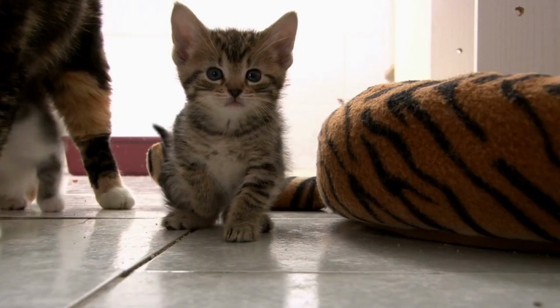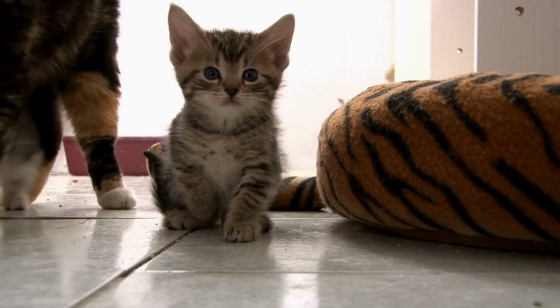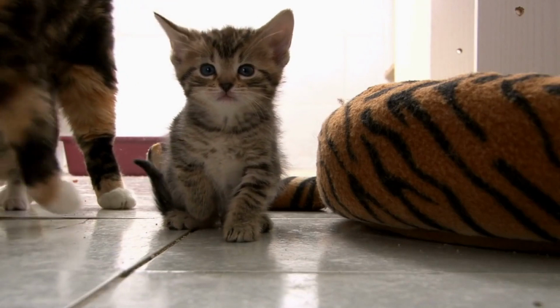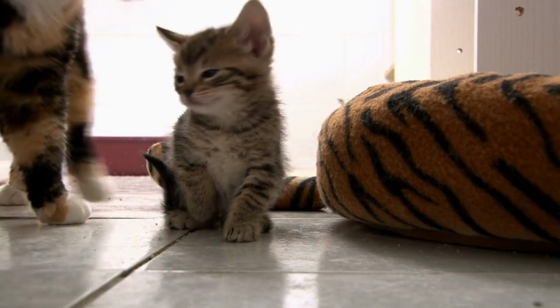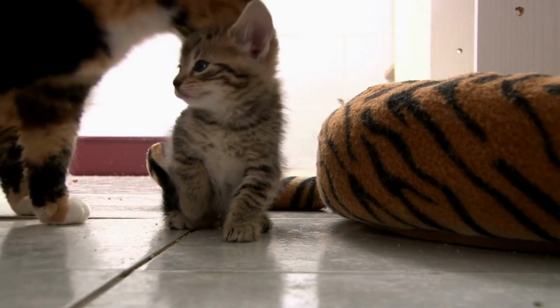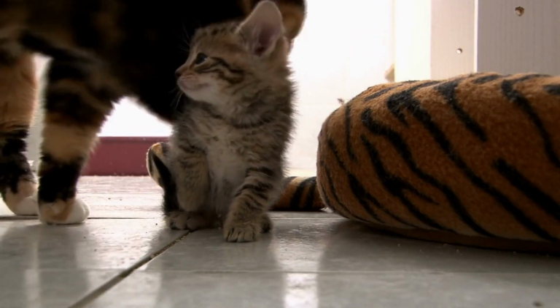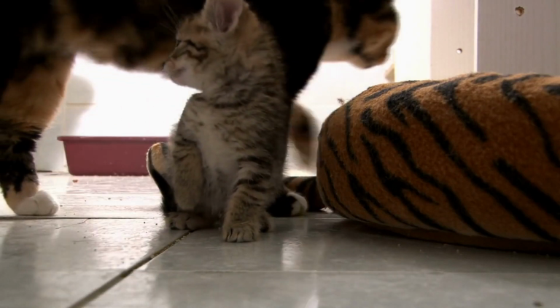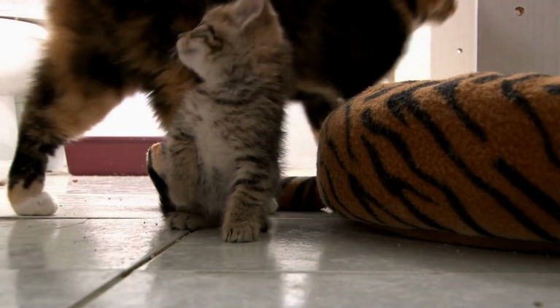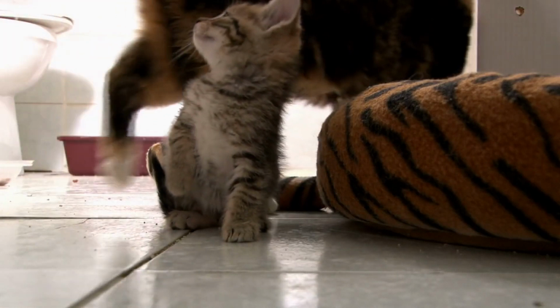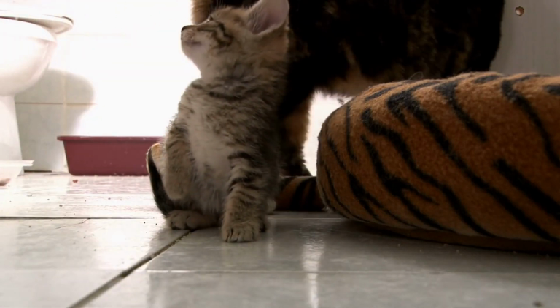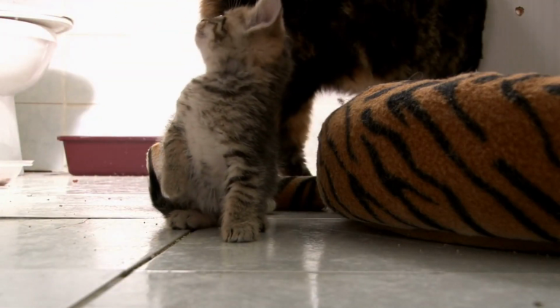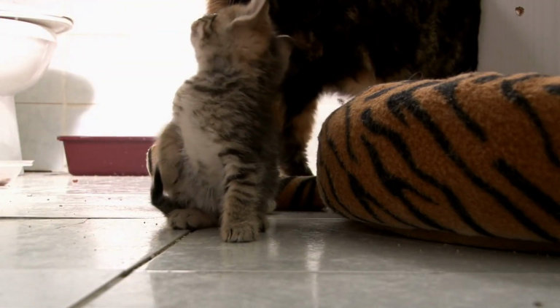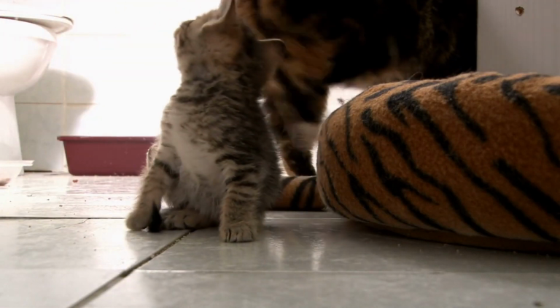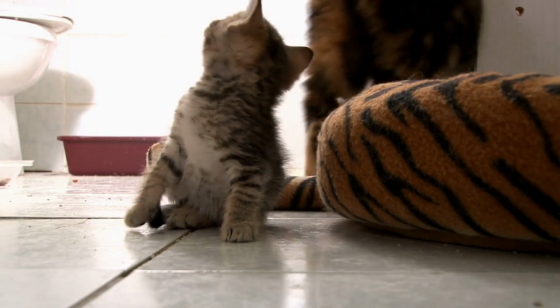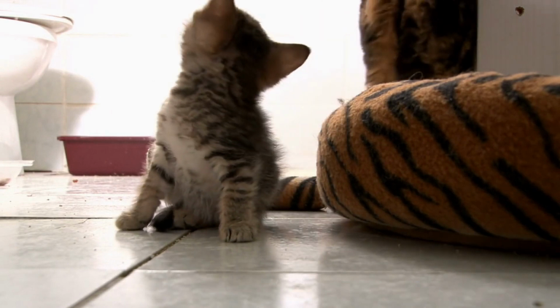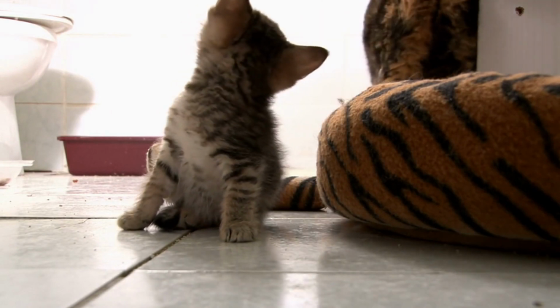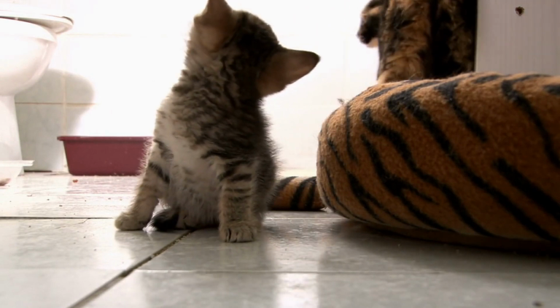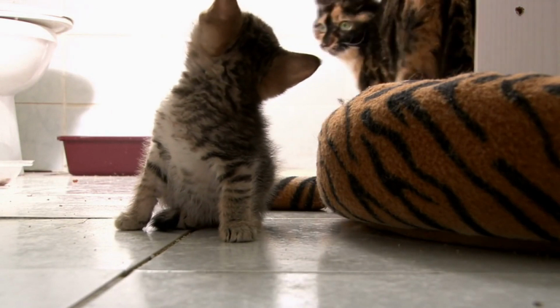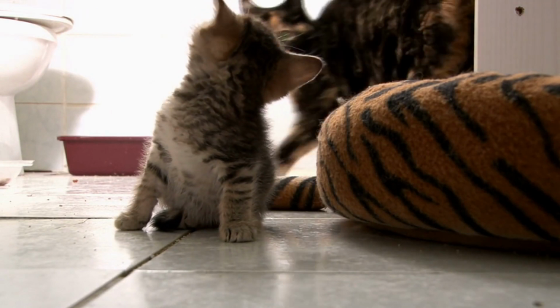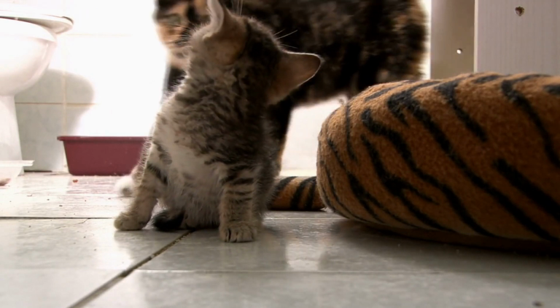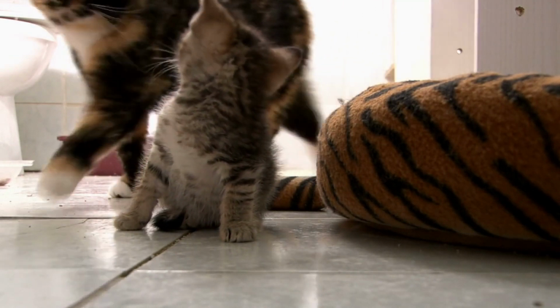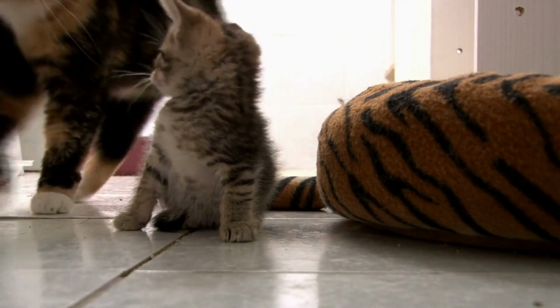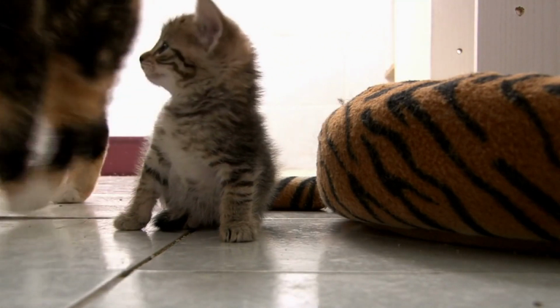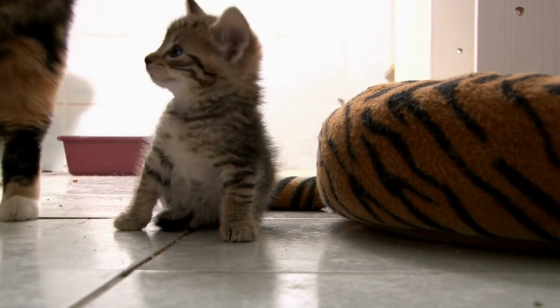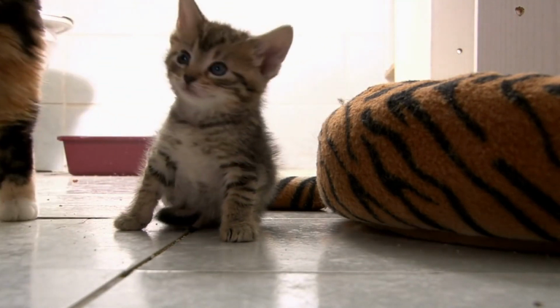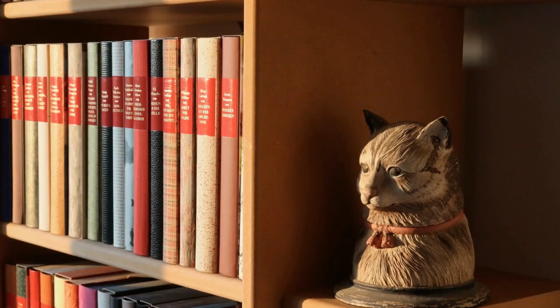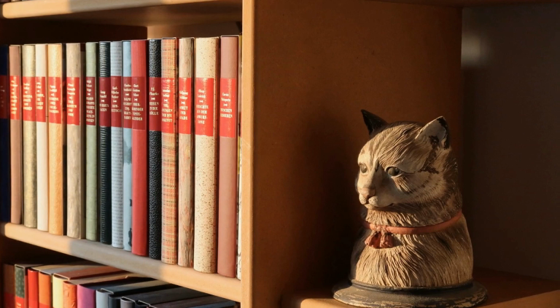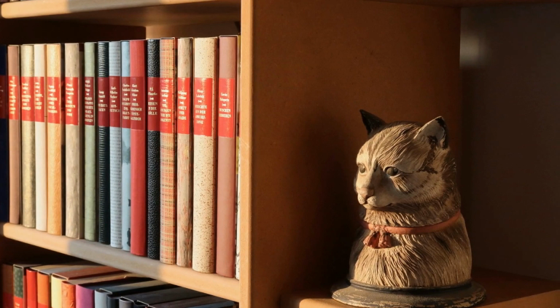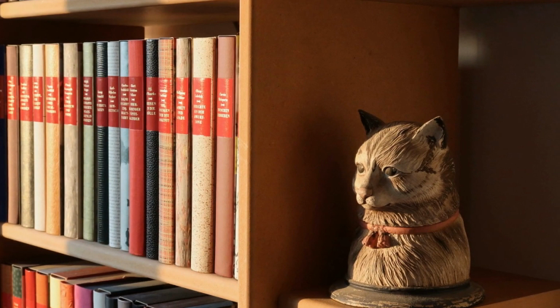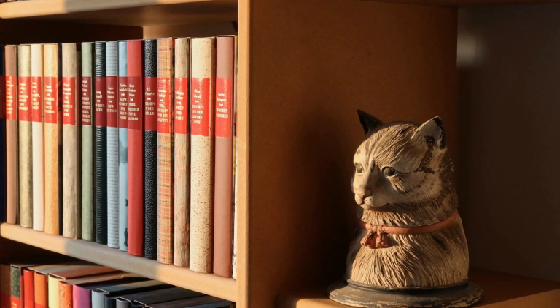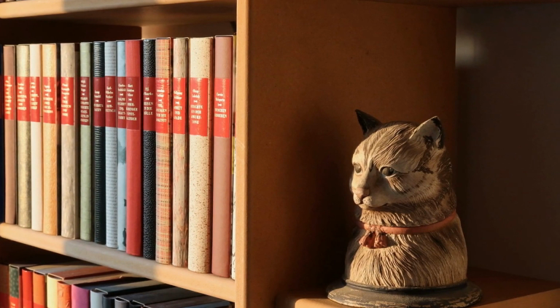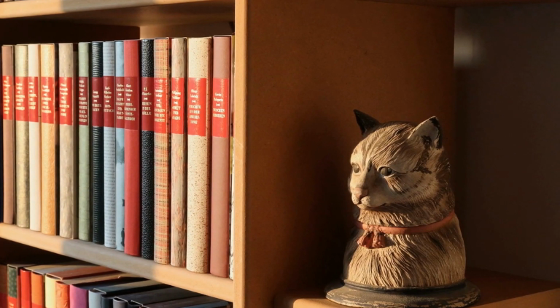Toilet training a cat is a process that can take time and patience, but with the right approach and tools, it is possible to teach your feline companion to use the toilet instead of a litter box. Here is a step-by-step guide to help you get started.